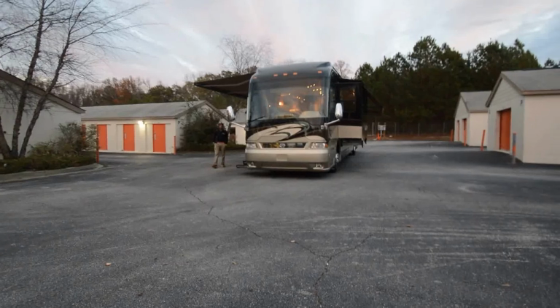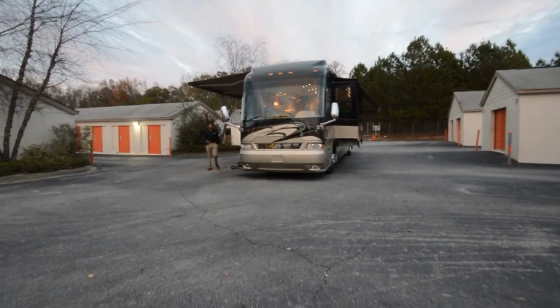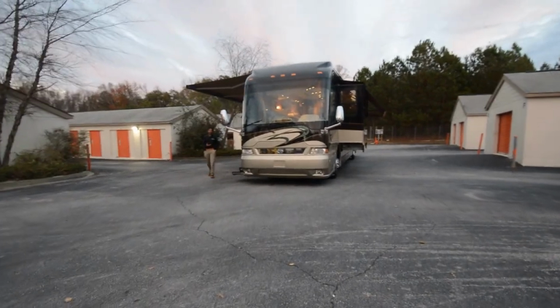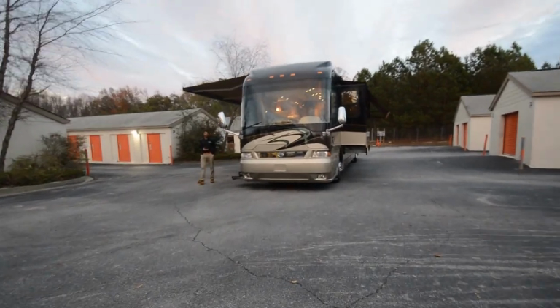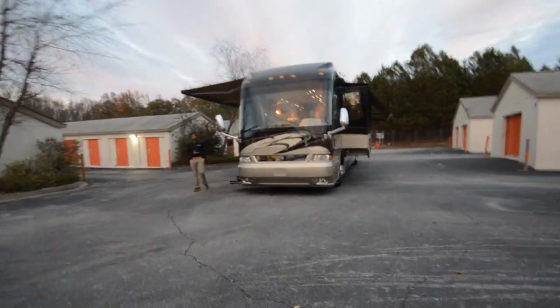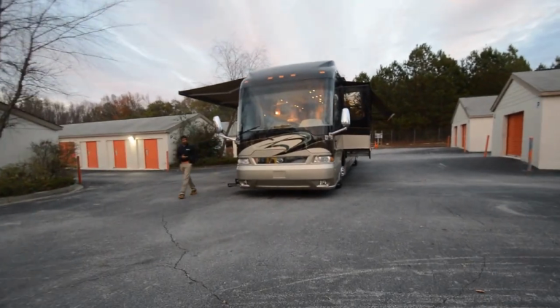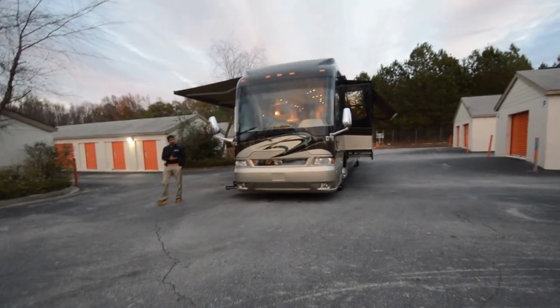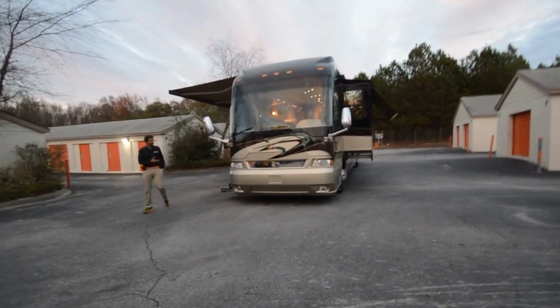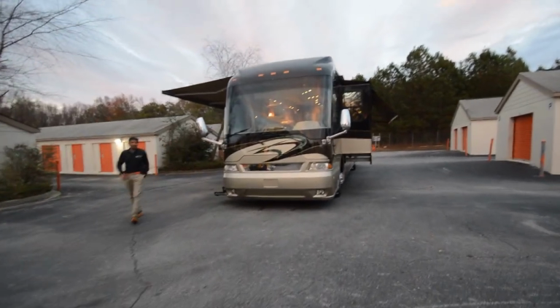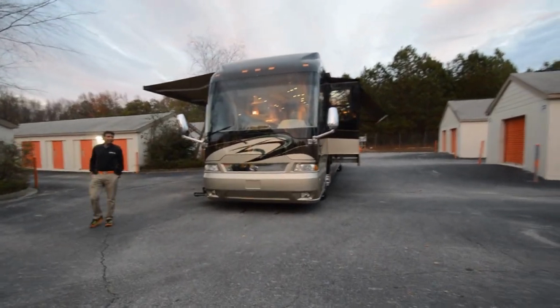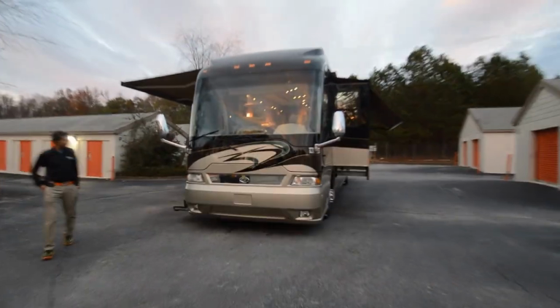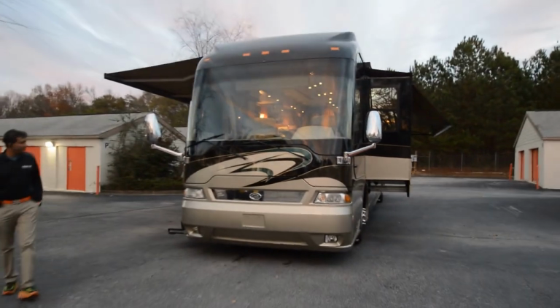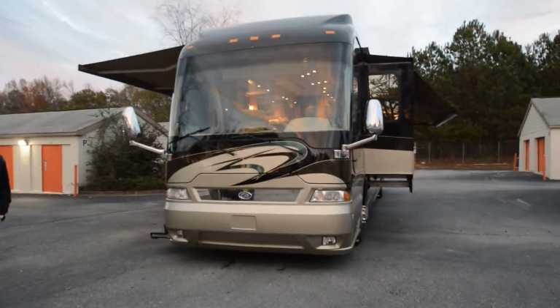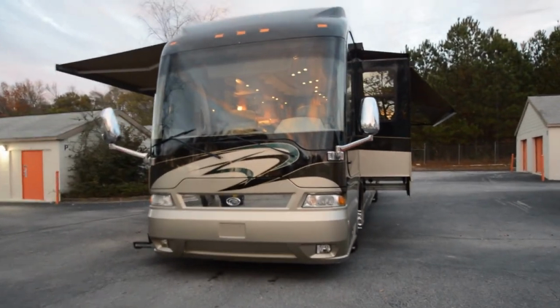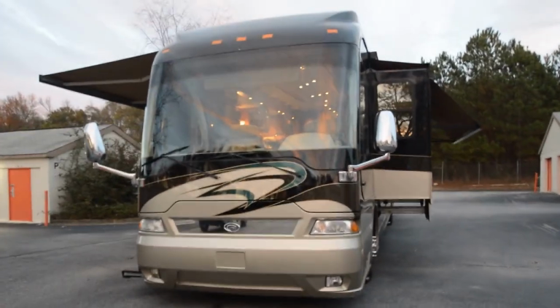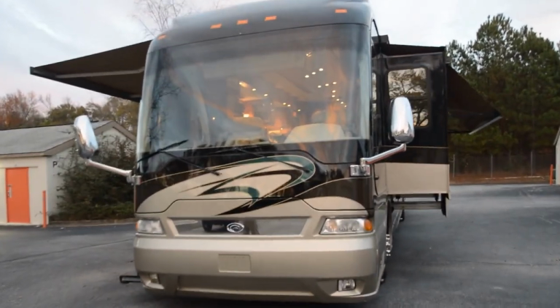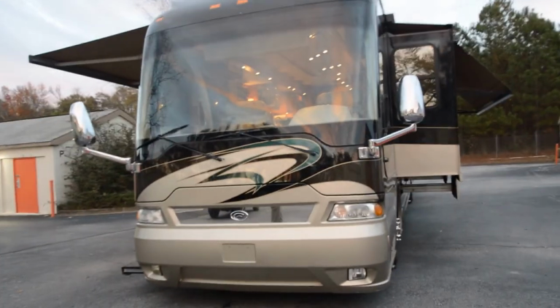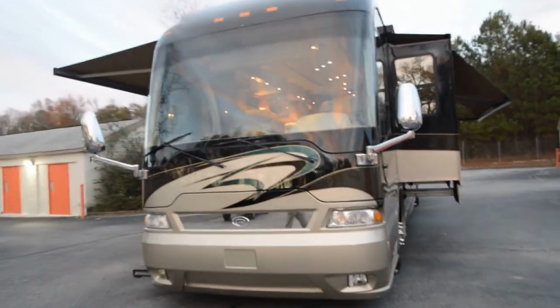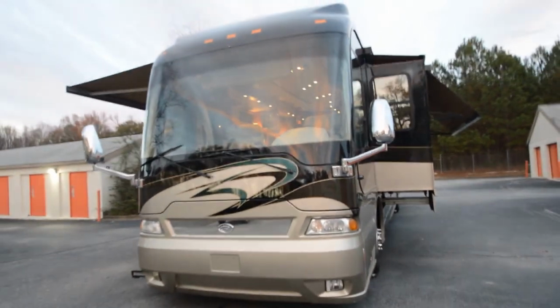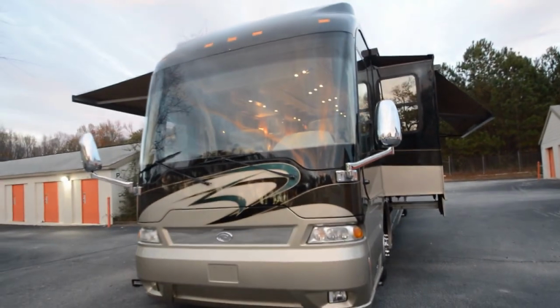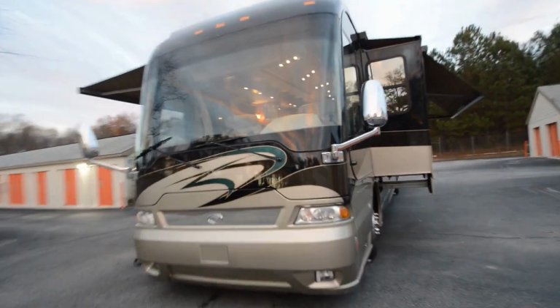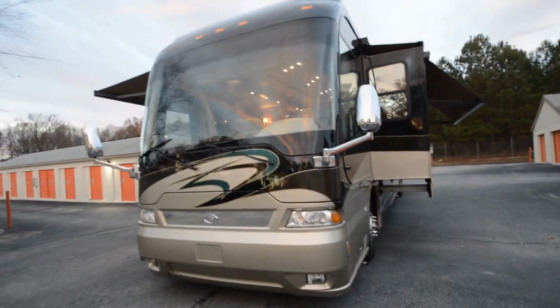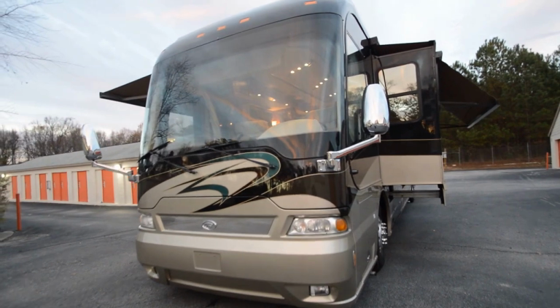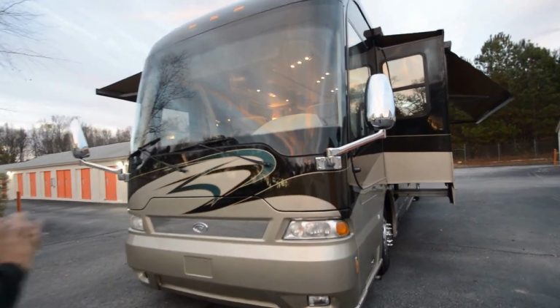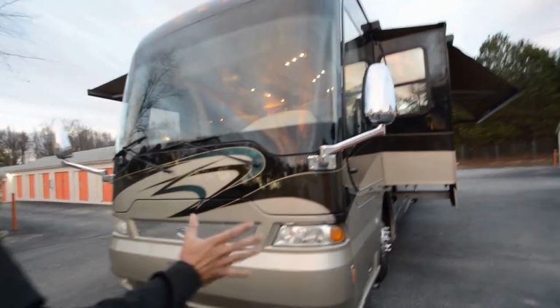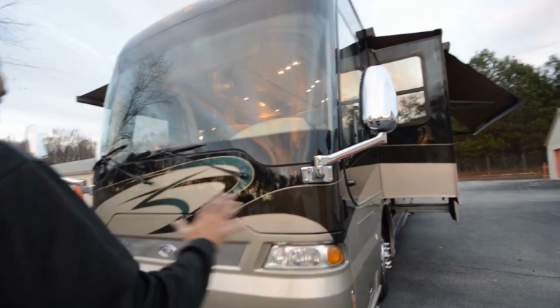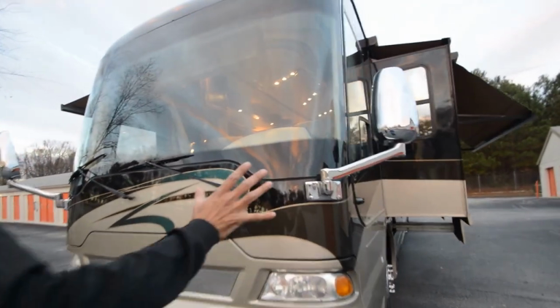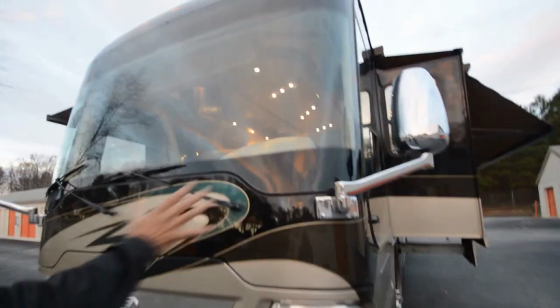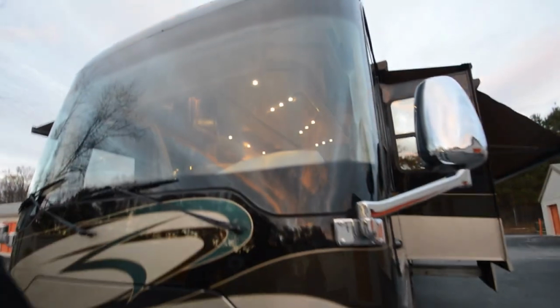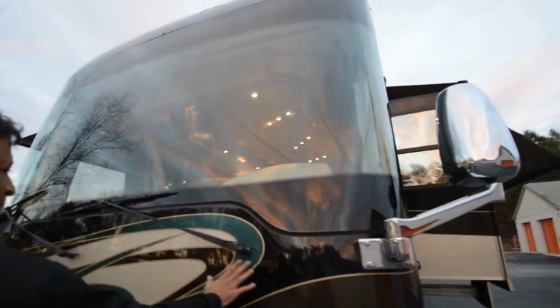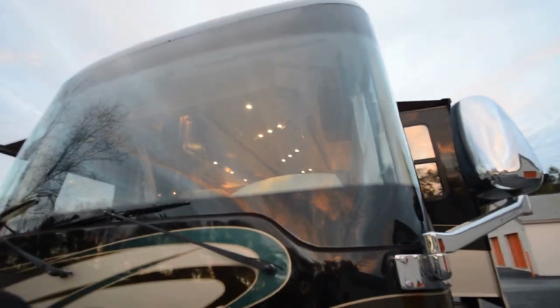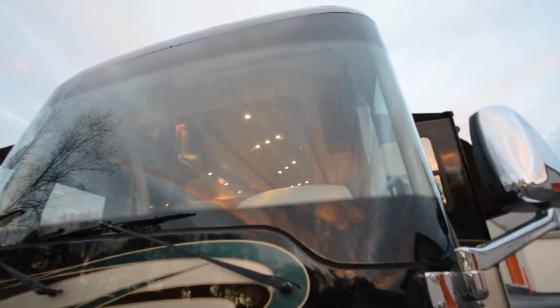Welcome to this YouTube video for this beautiful 2006 Country Coach Magna Model 630. The purpose of this video is to show you the good and bad and everything — beautiful paint, skin — take a look at it.